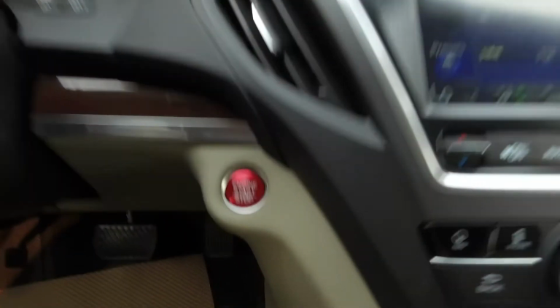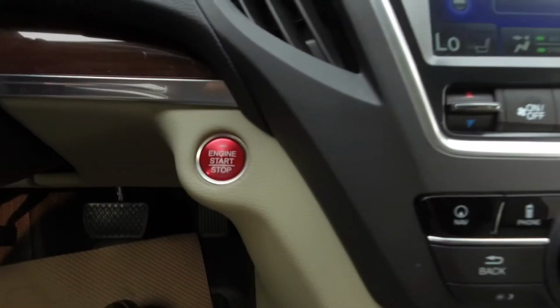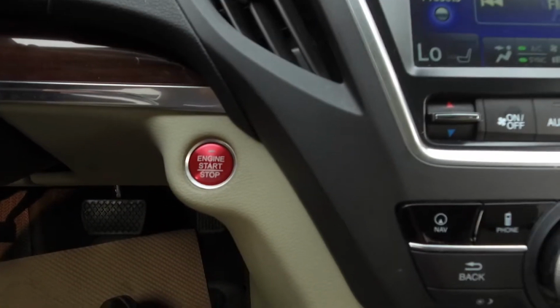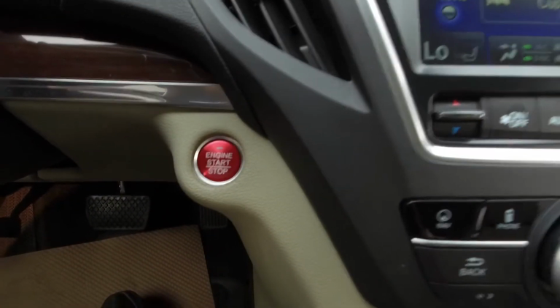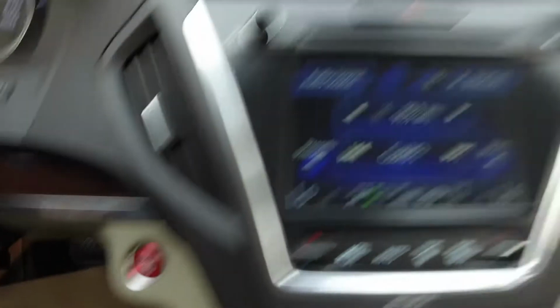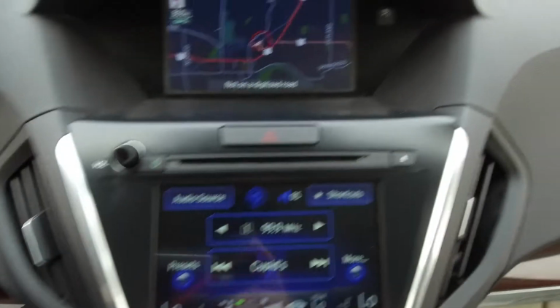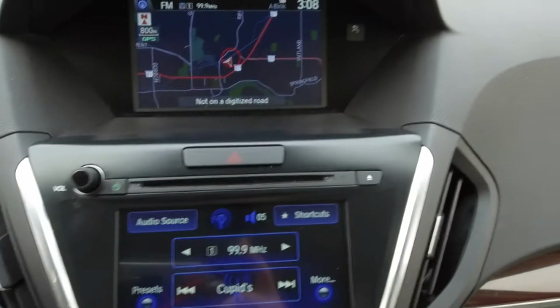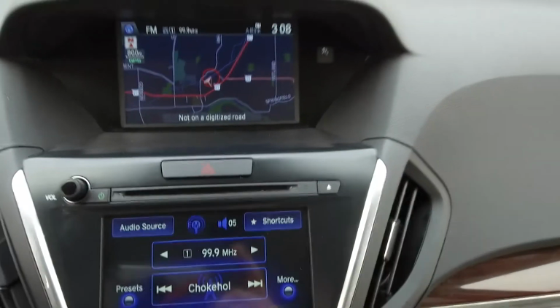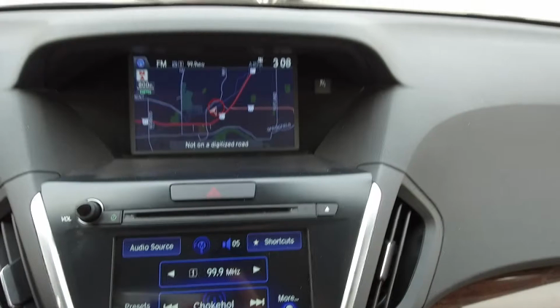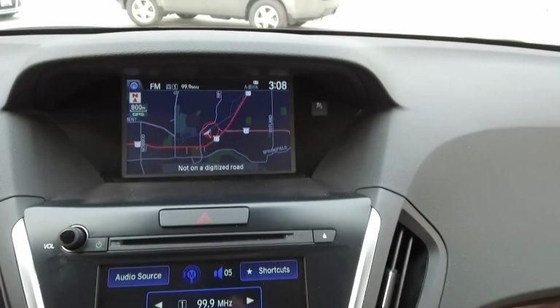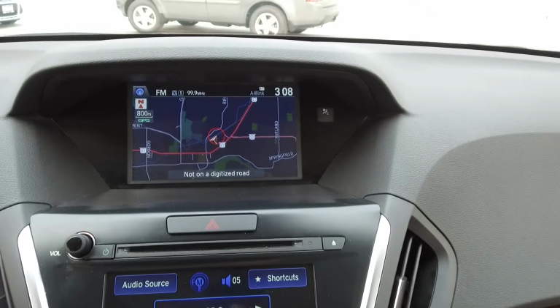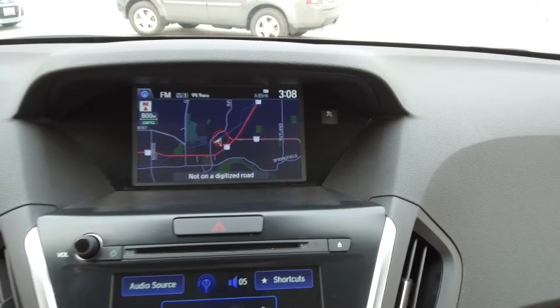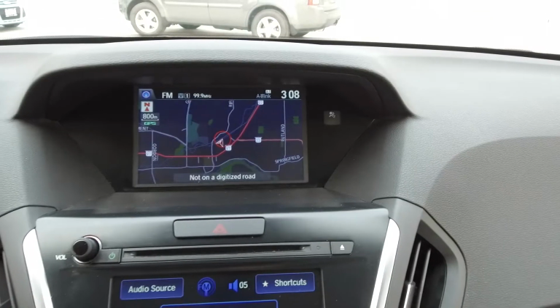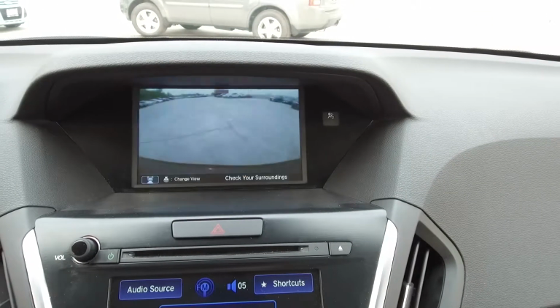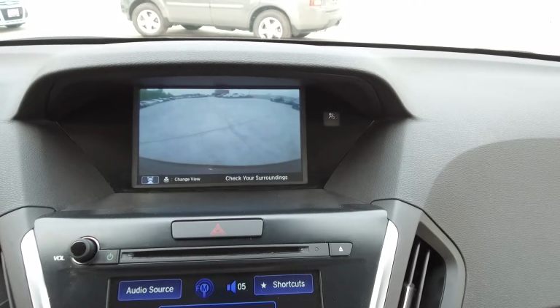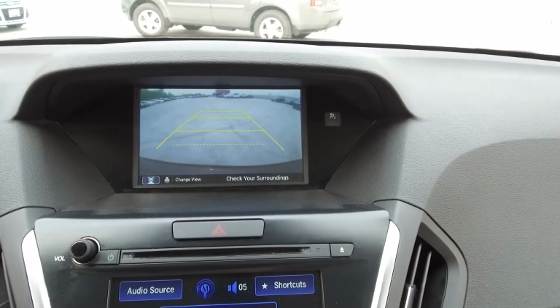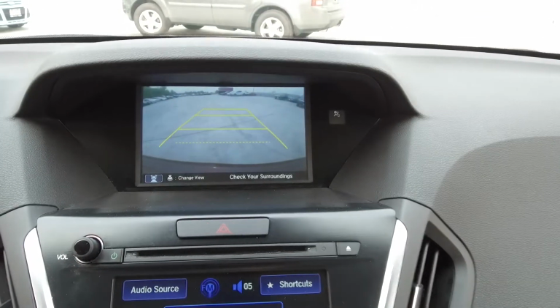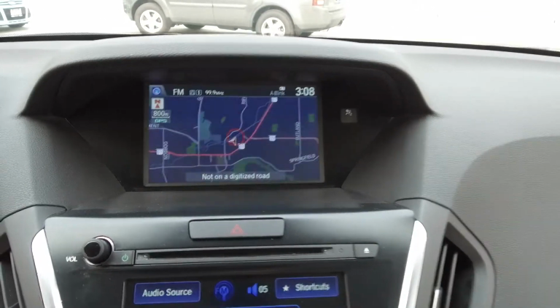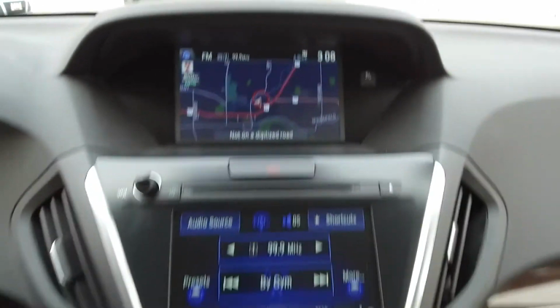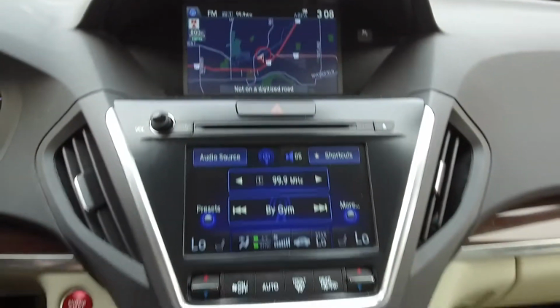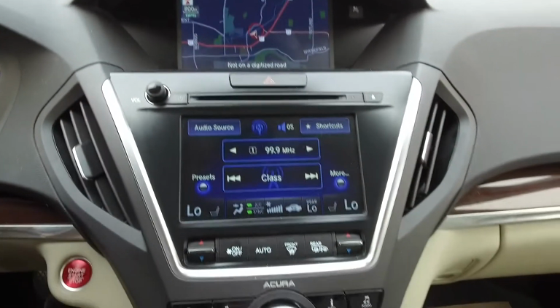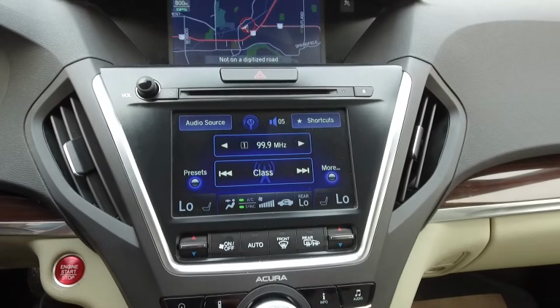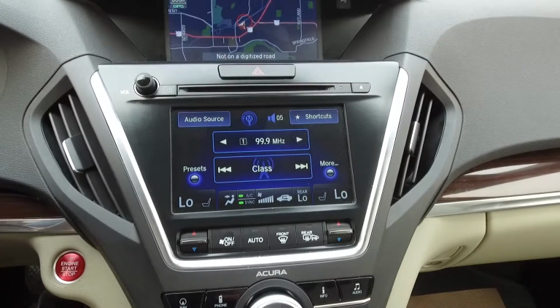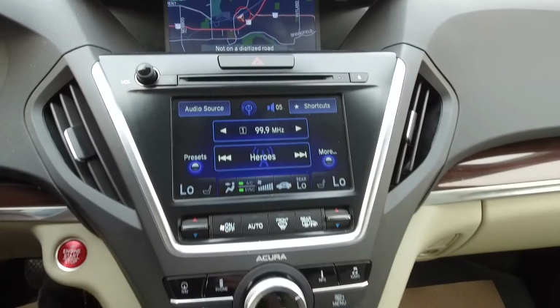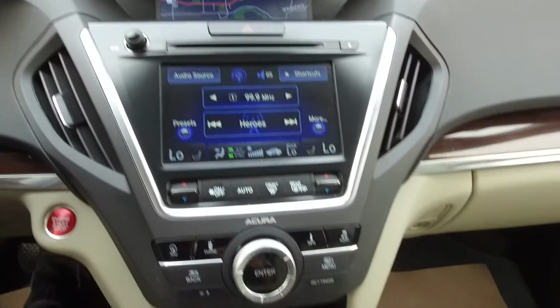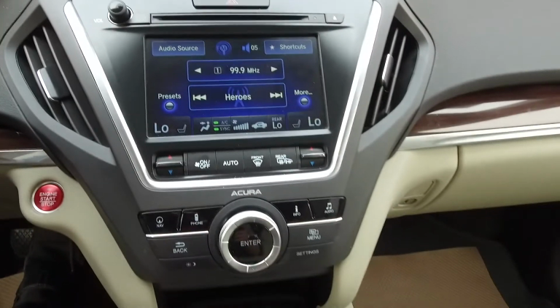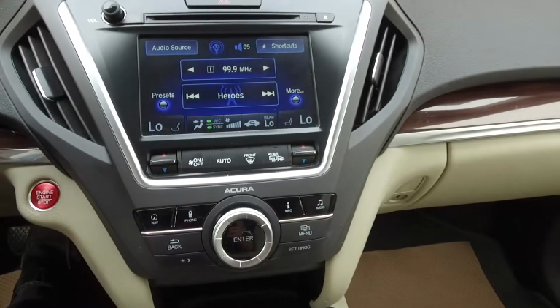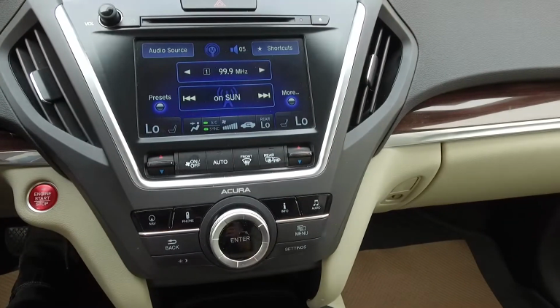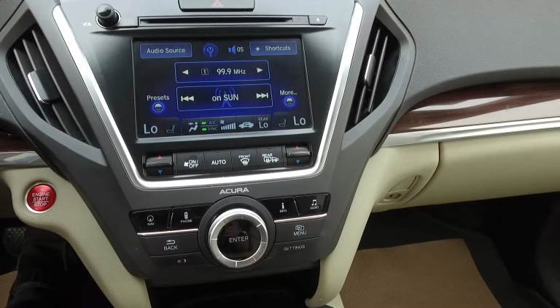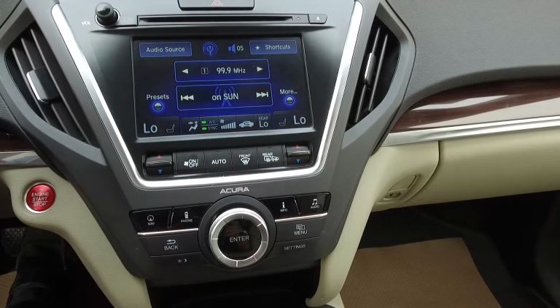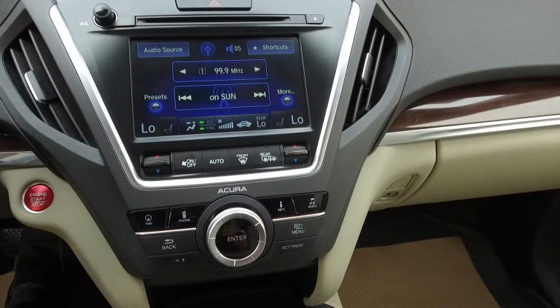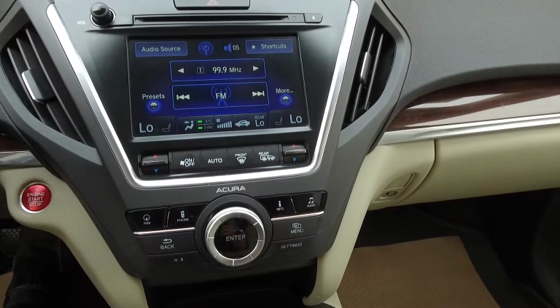We've got push button start, a navigation system, backup camera, and an Acura premium audio system.